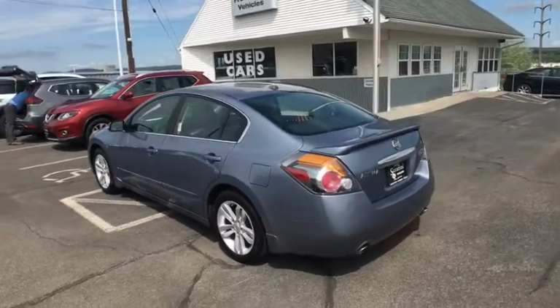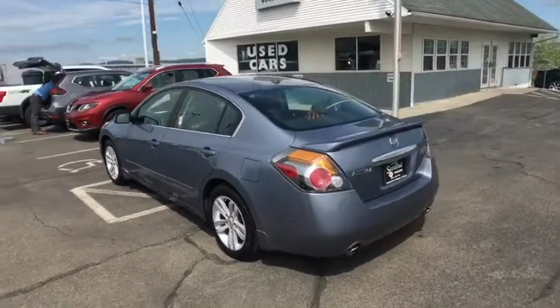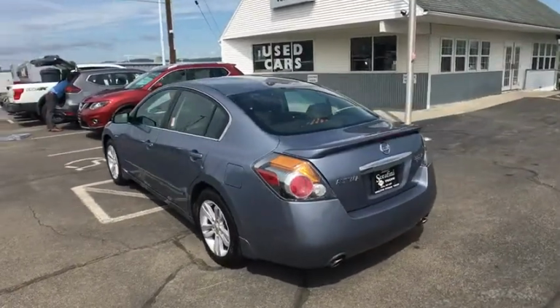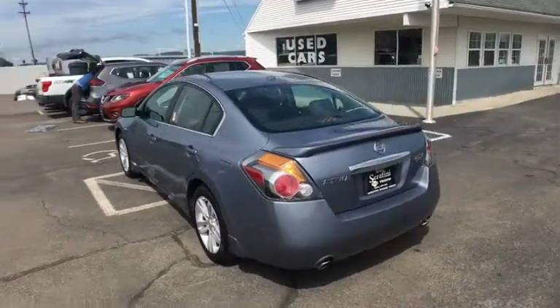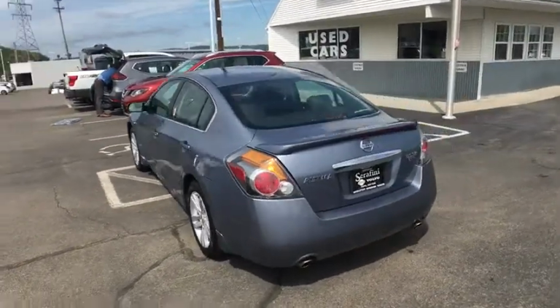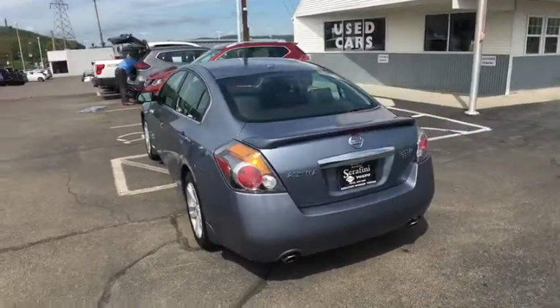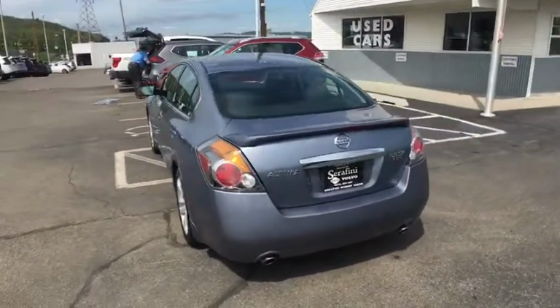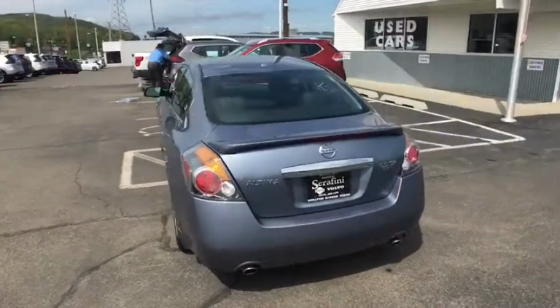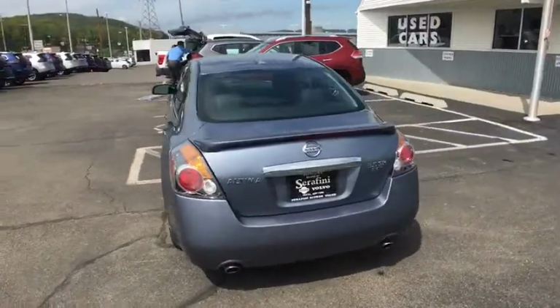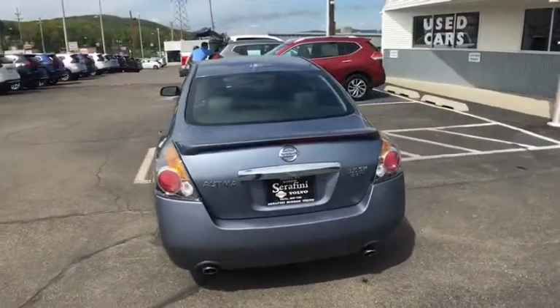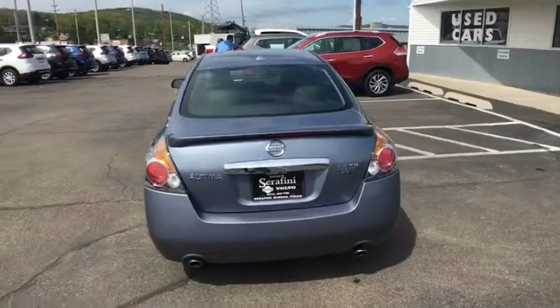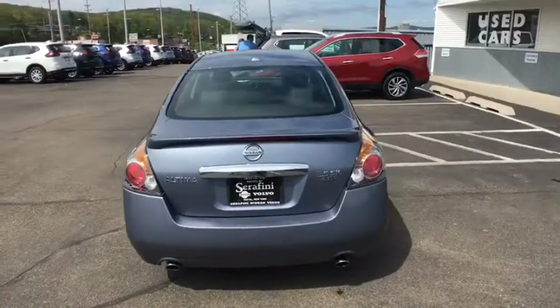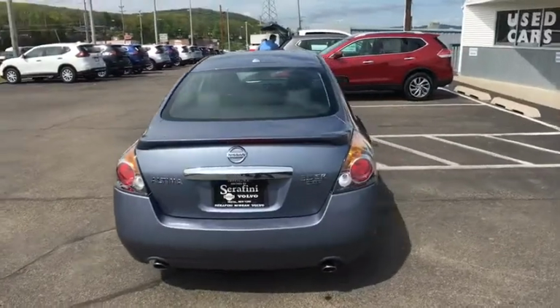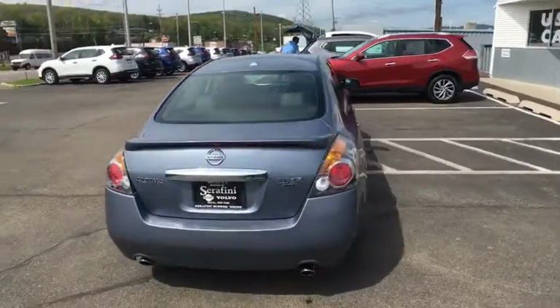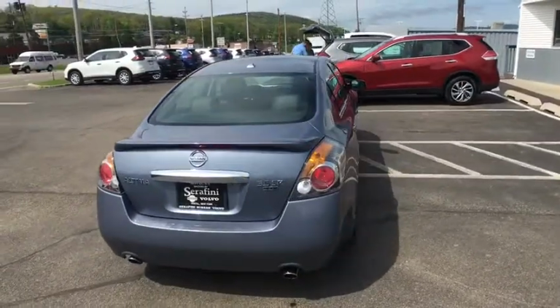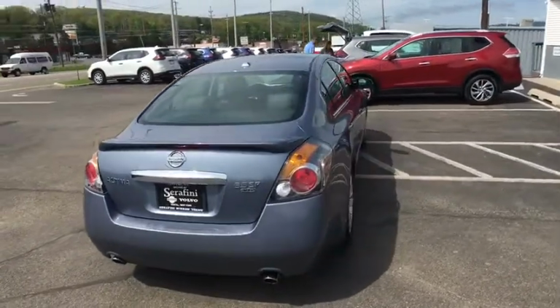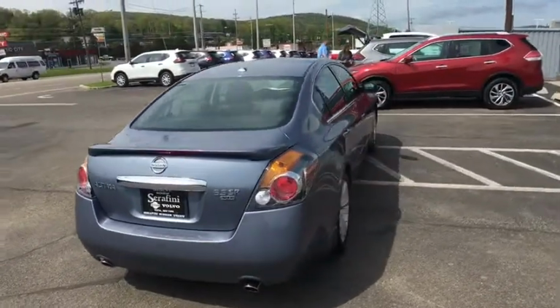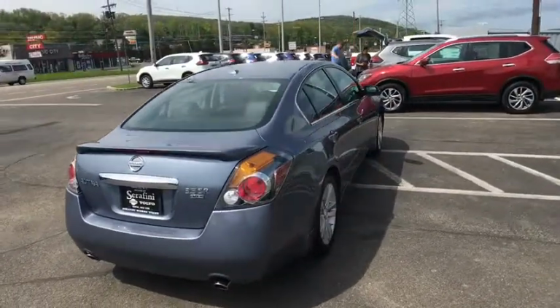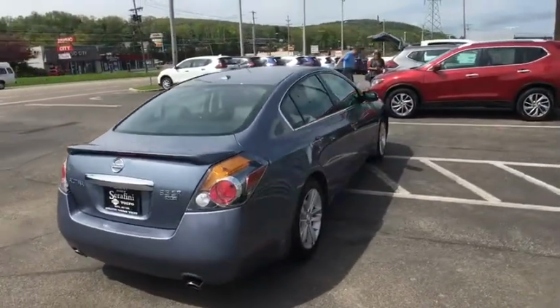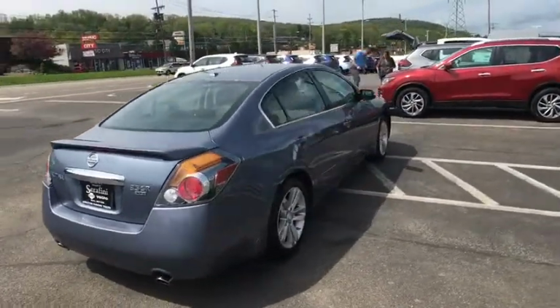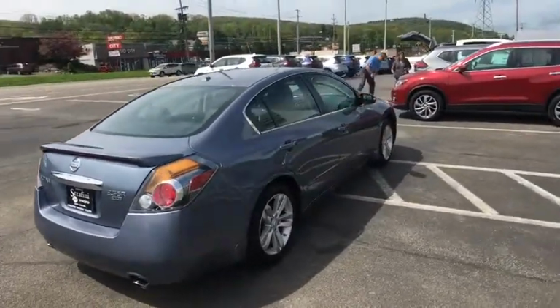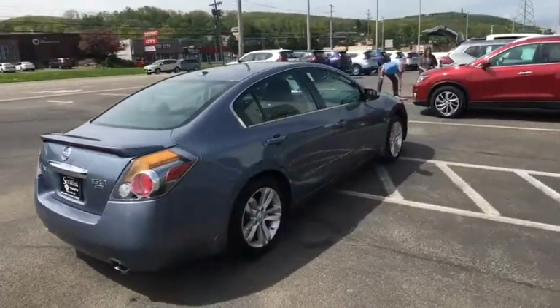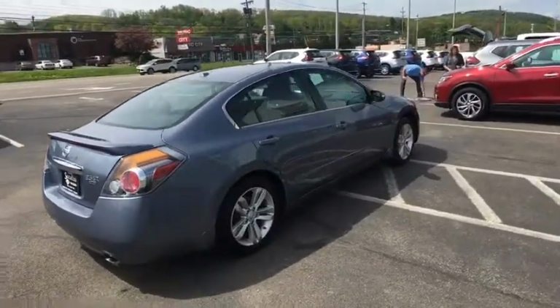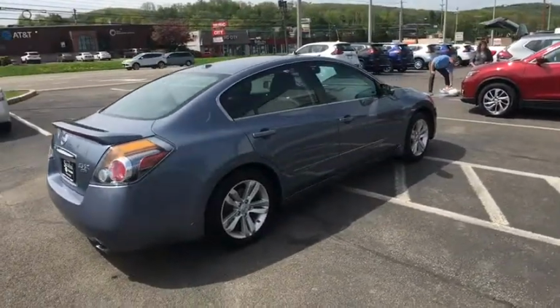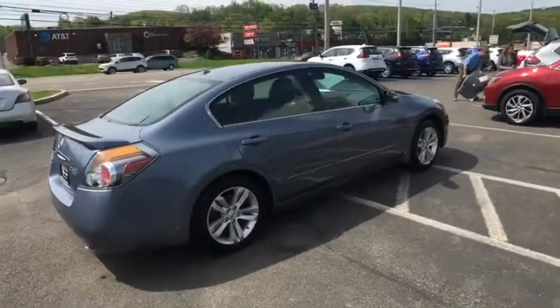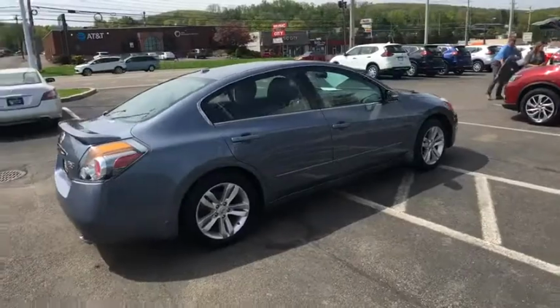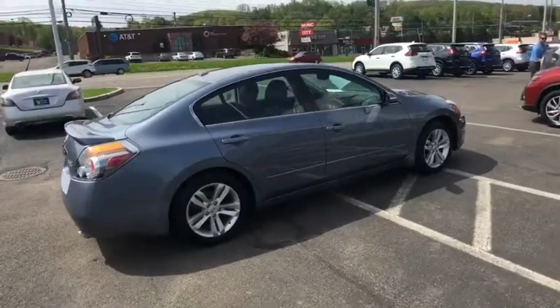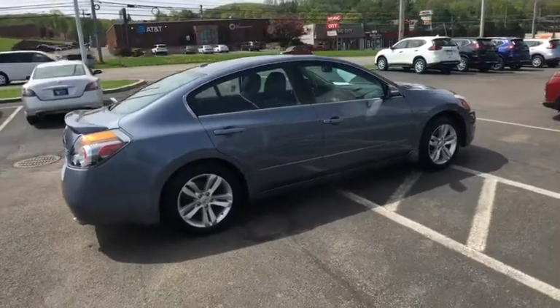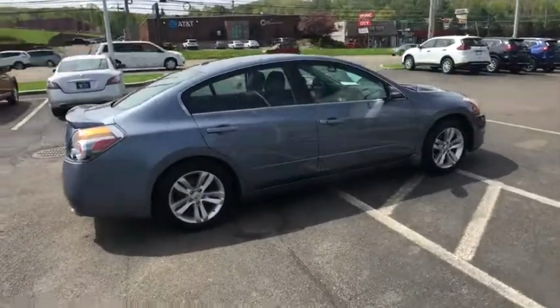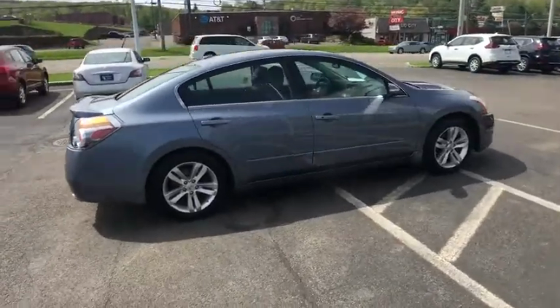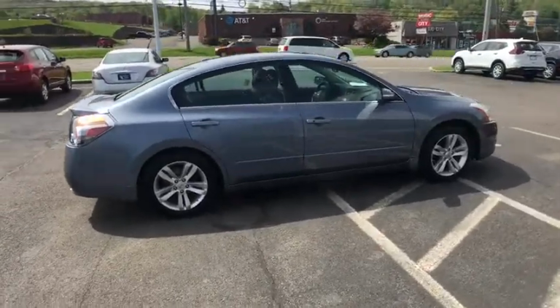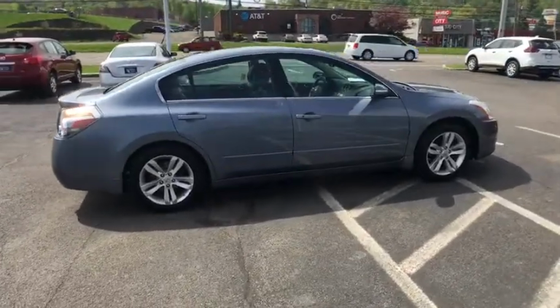Here are some of this vehicle's great options: fog lights, sport package. This vehicle offers reliability and good looks at a great price. So come in and take a test drive today.